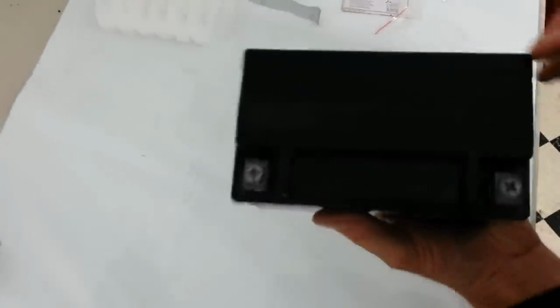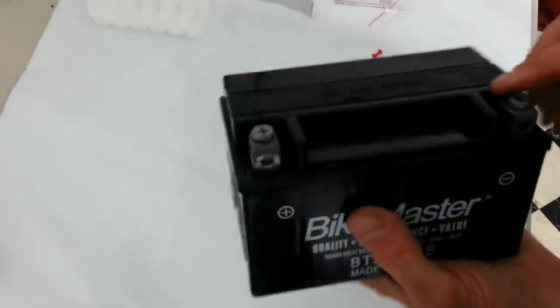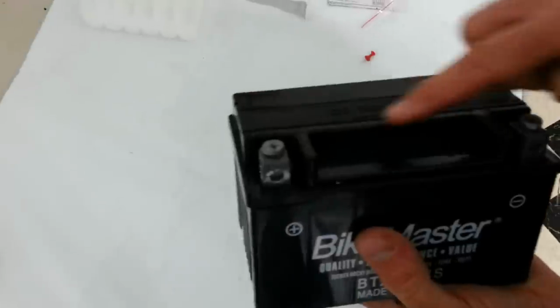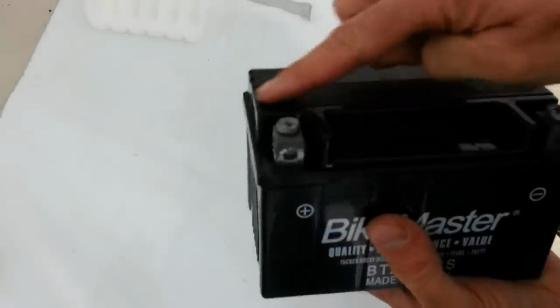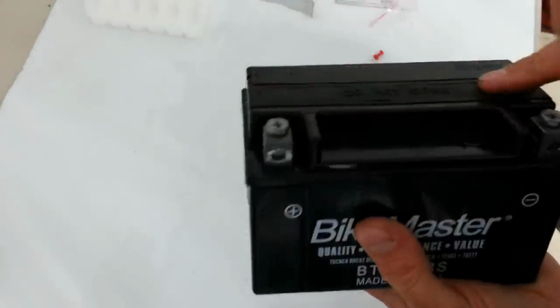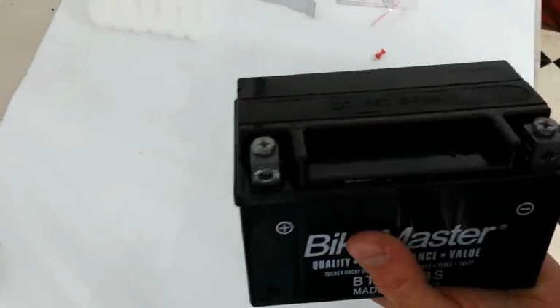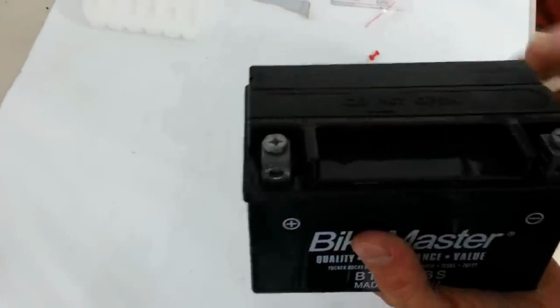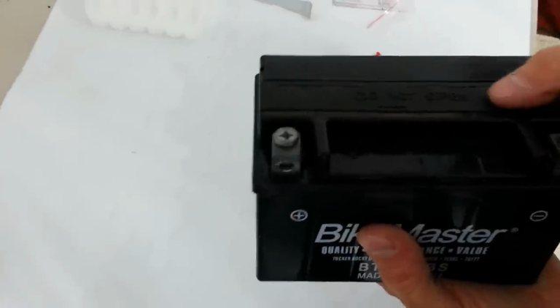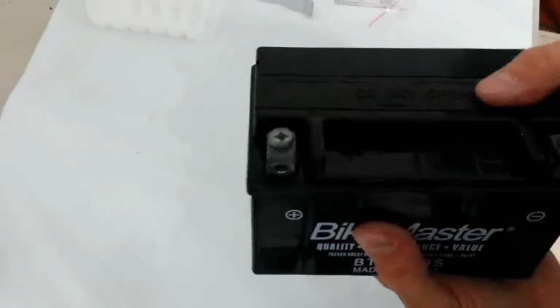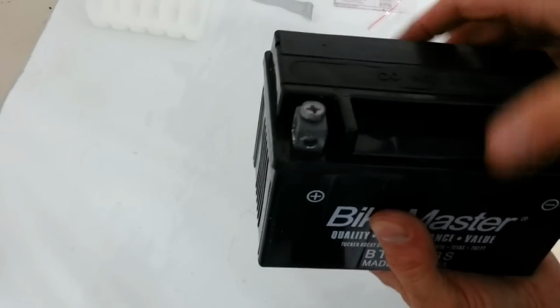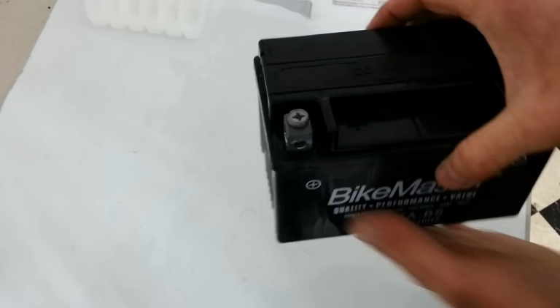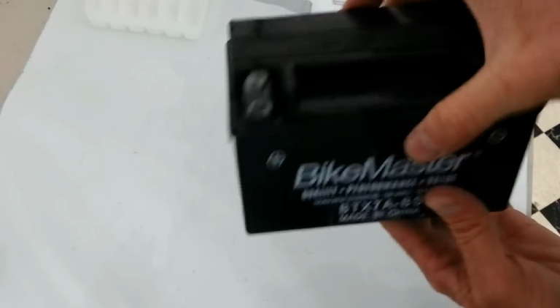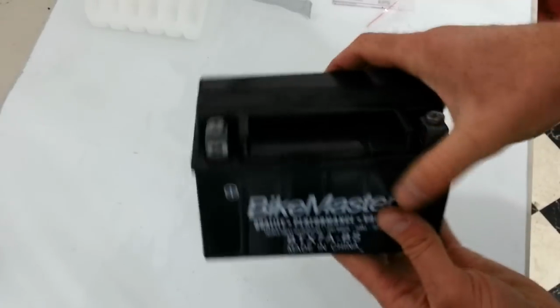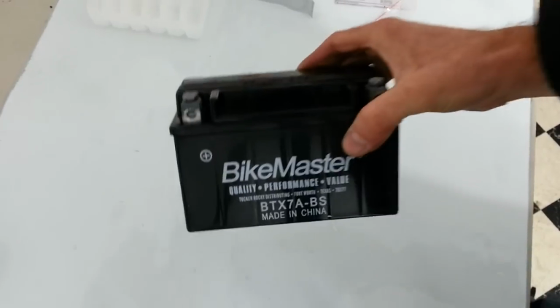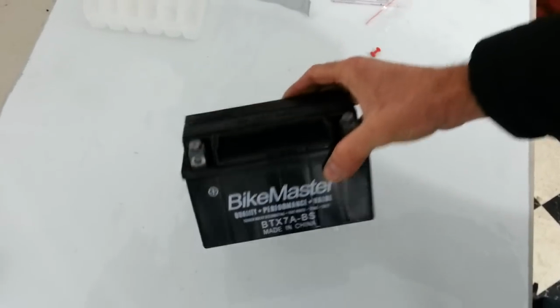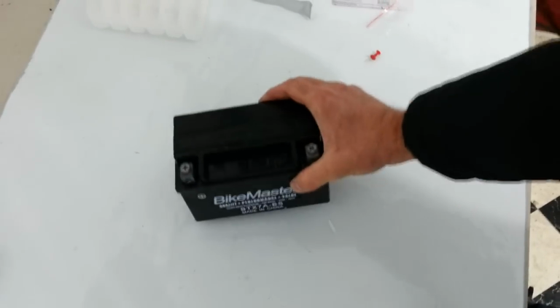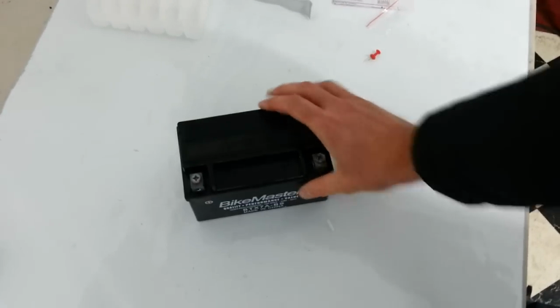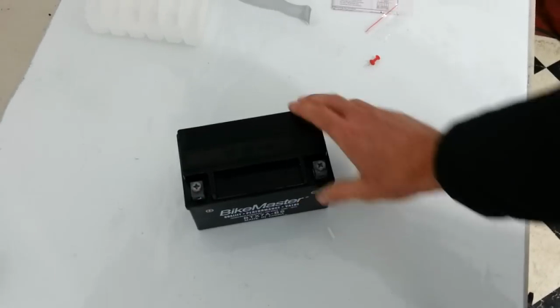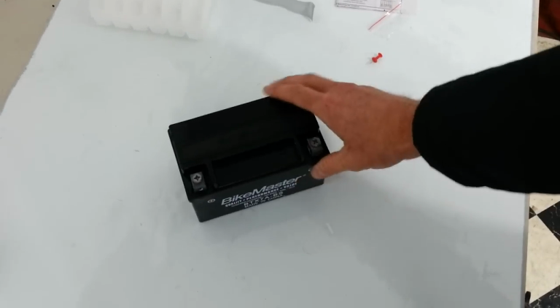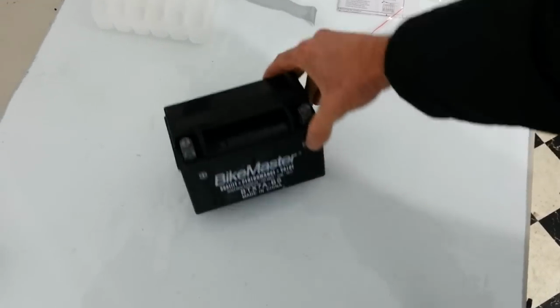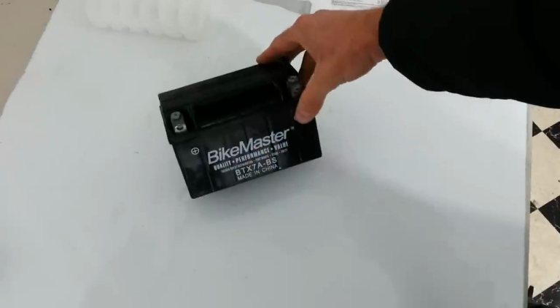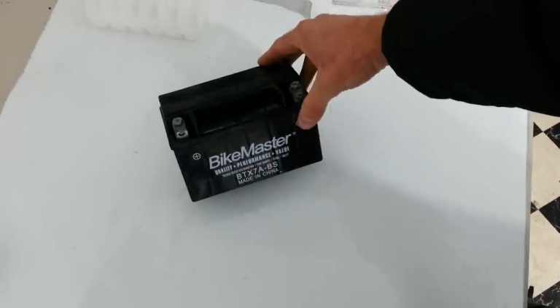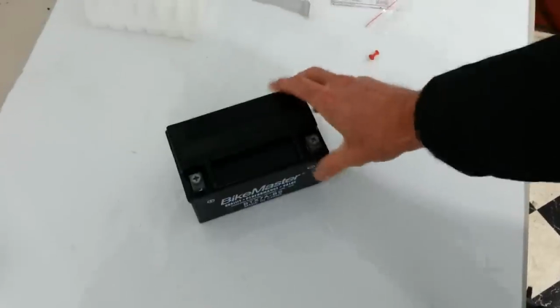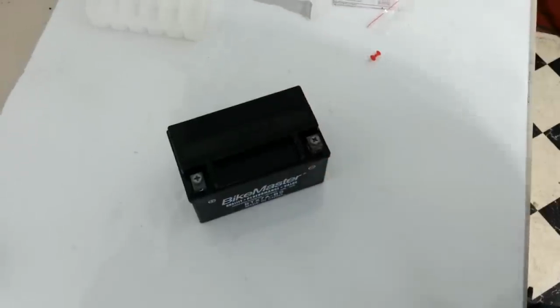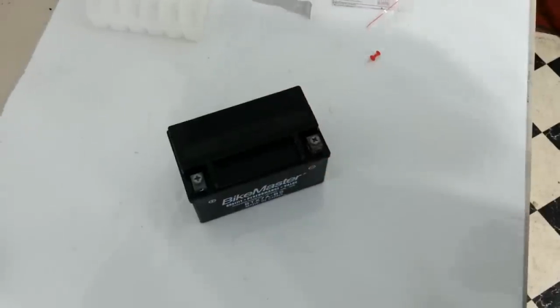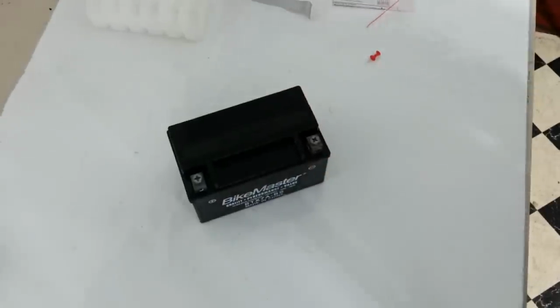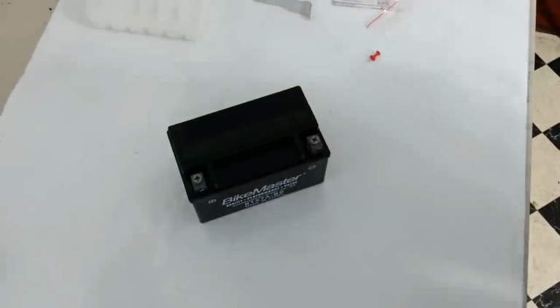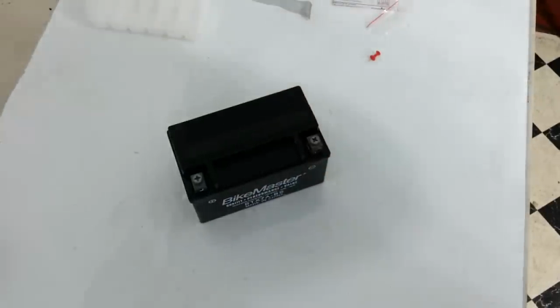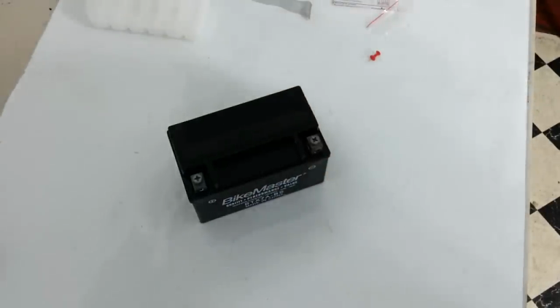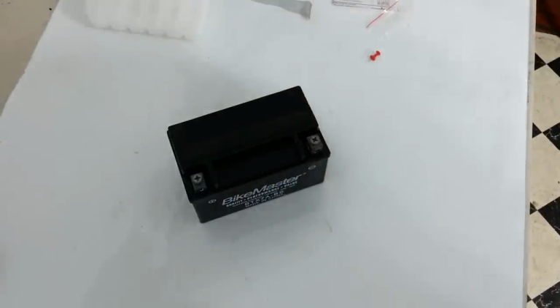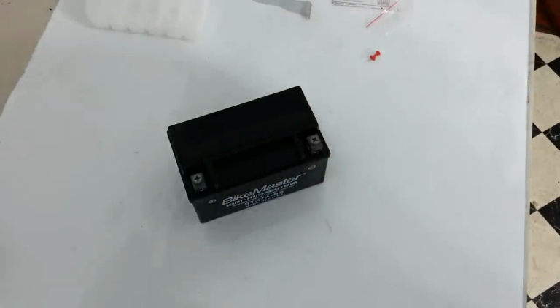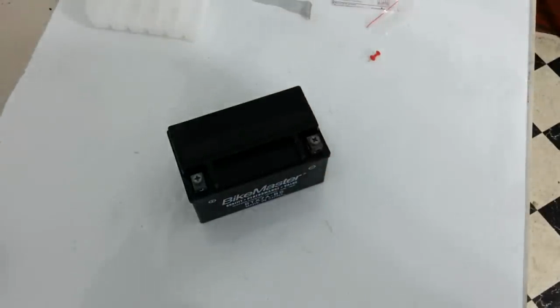And you've got the lid on there — it's designed to never come off again. So wait an hour before you put it on the charger, and then charge it for at least four hours. That's how you fill and maintain a battery. Matt Rollin' Wrench.